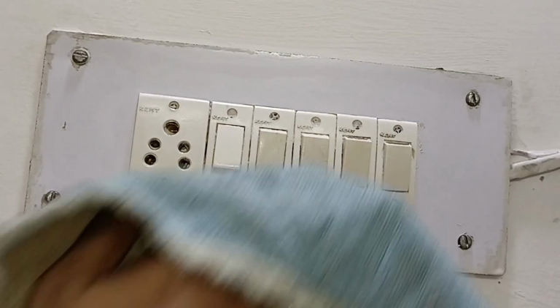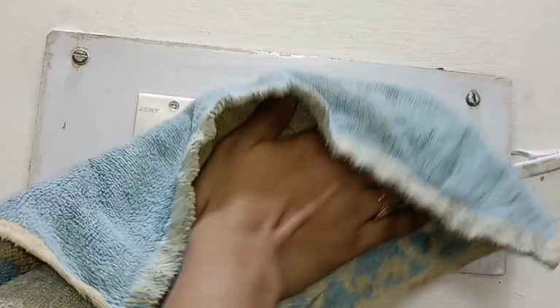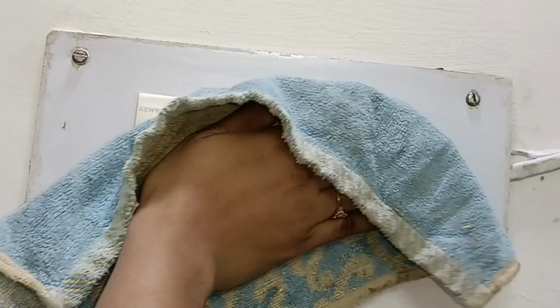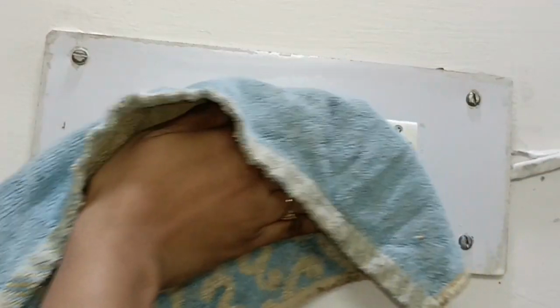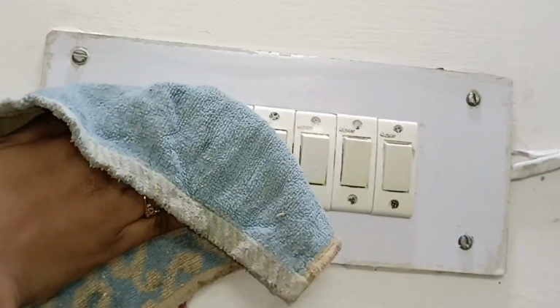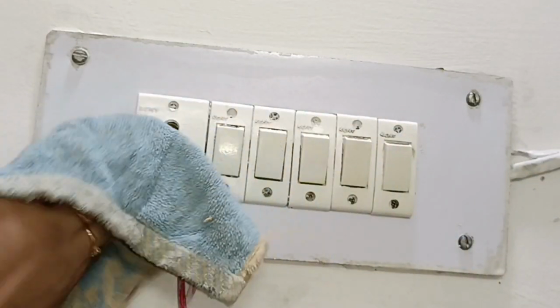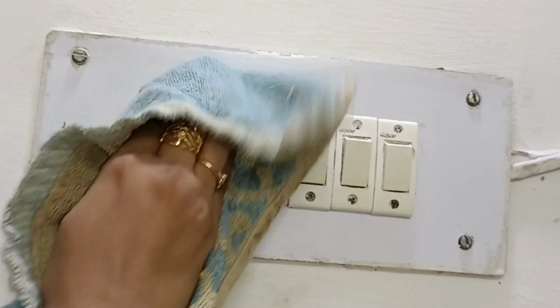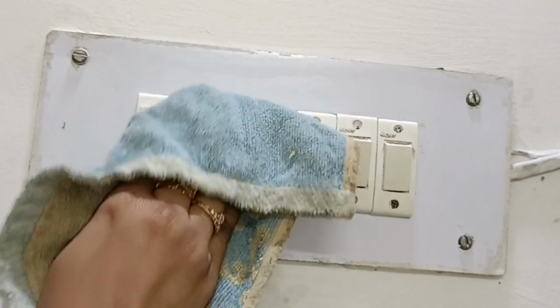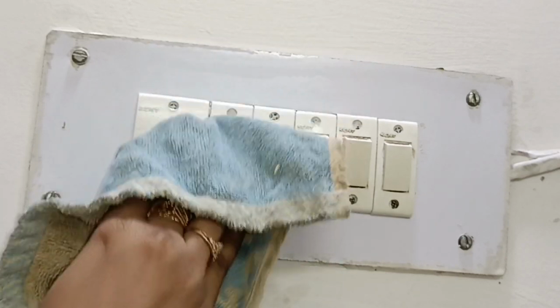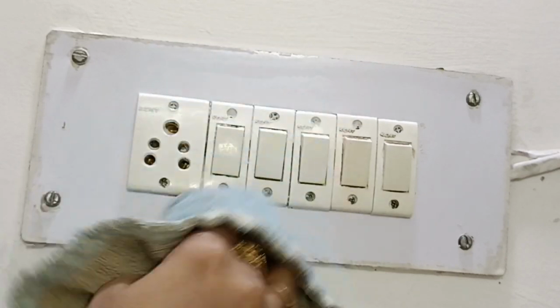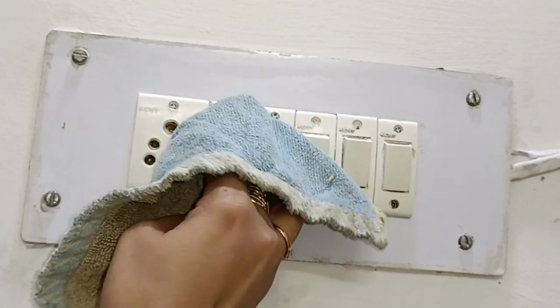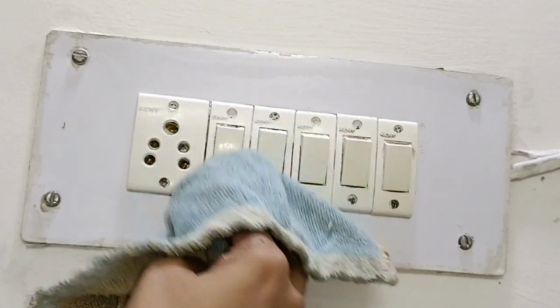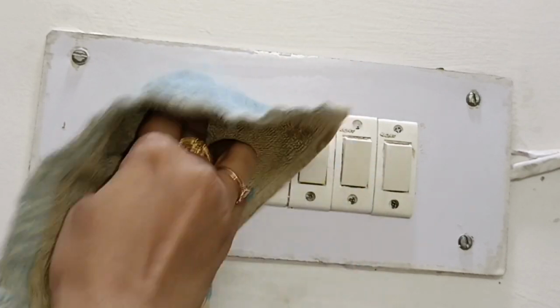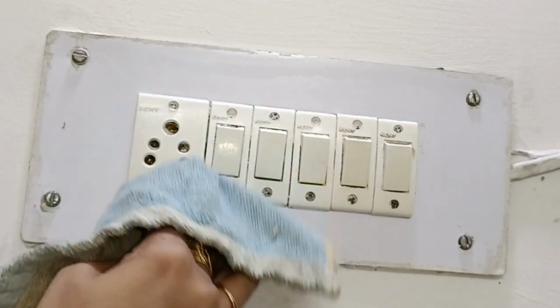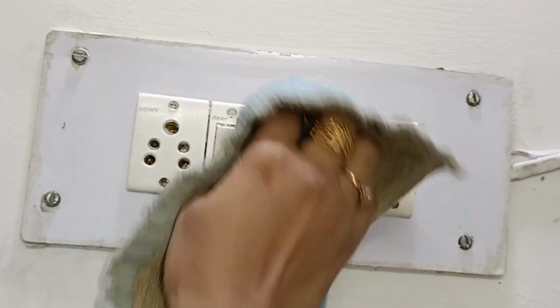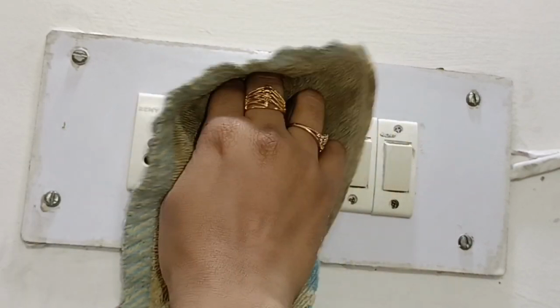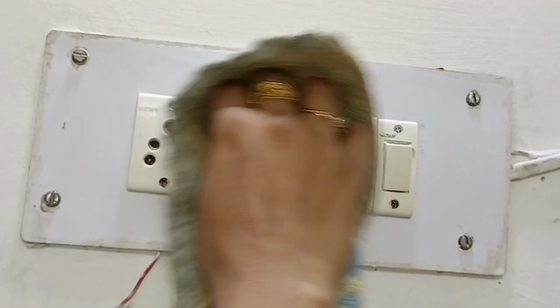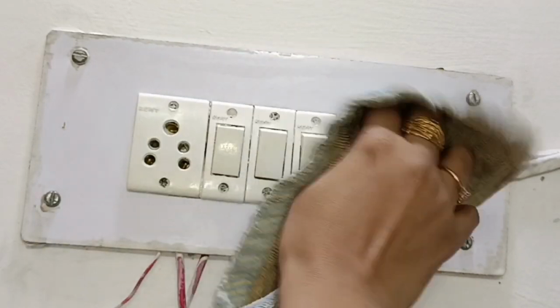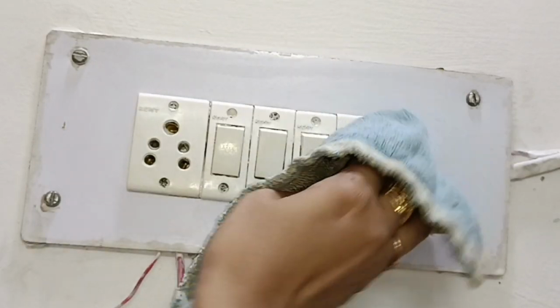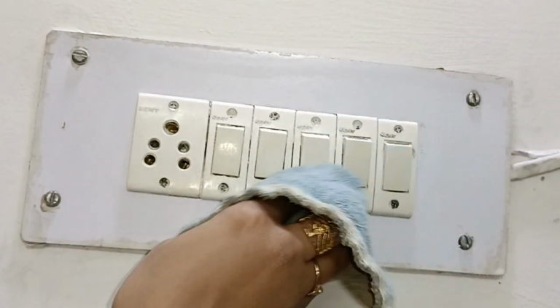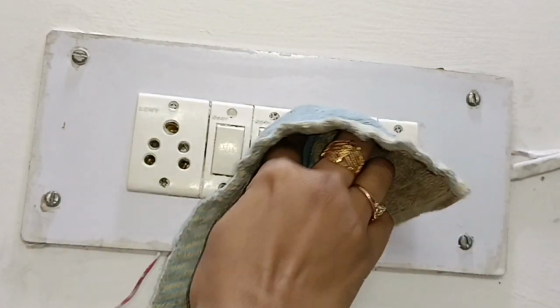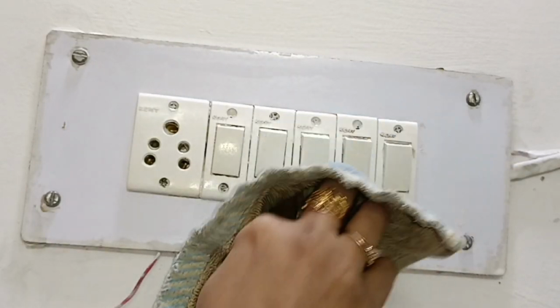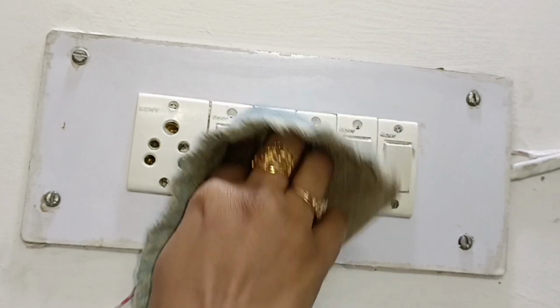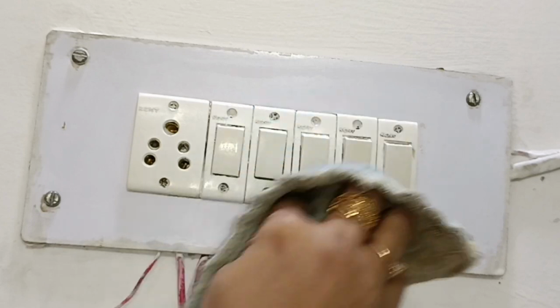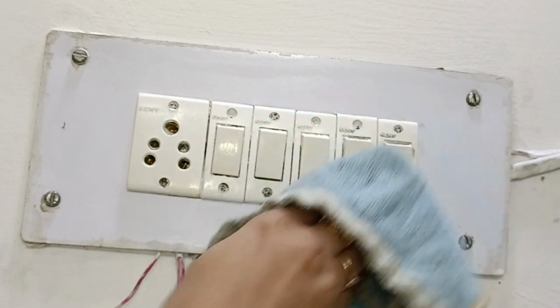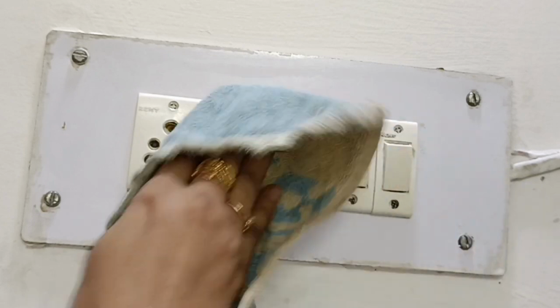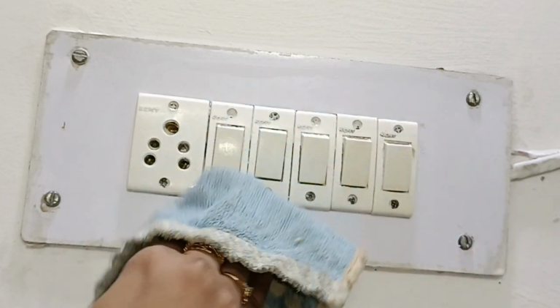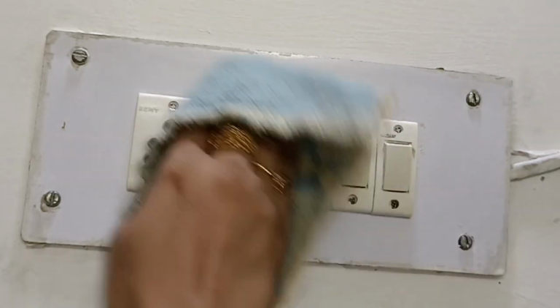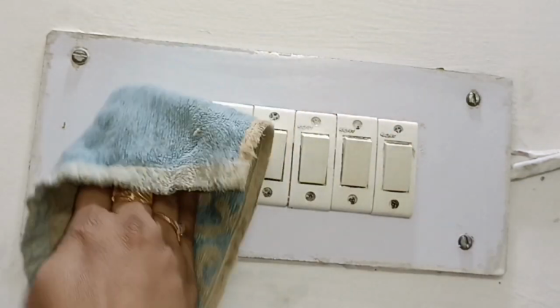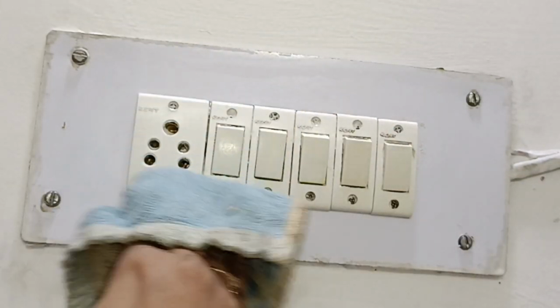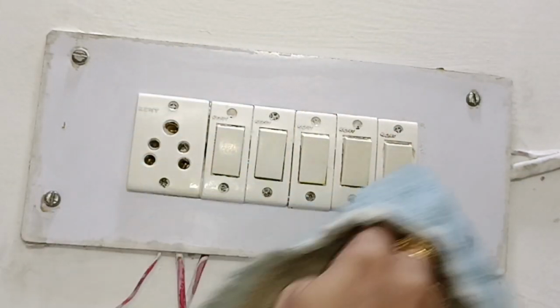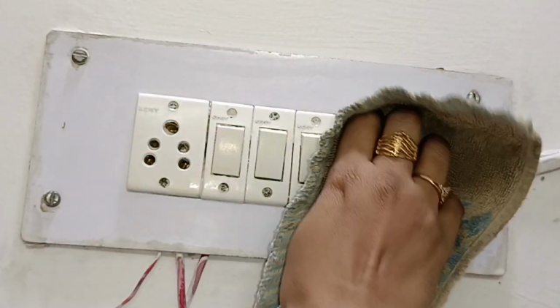Both switchboards are cleaned properly and look completely new. If you are new to my channel, don't forget to subscribe.